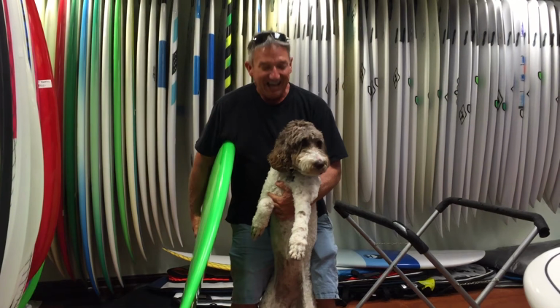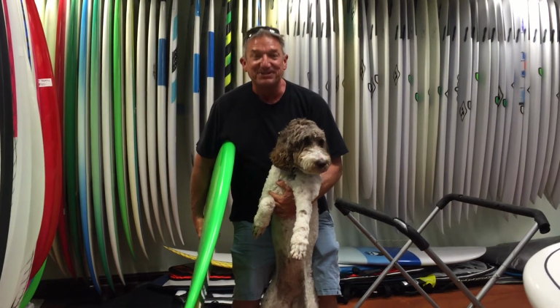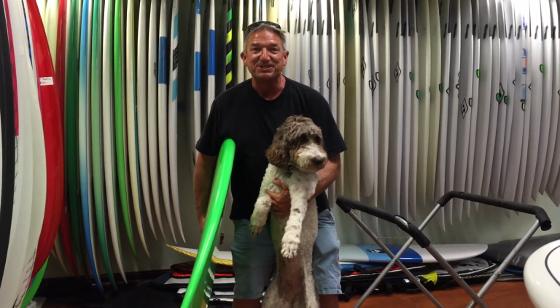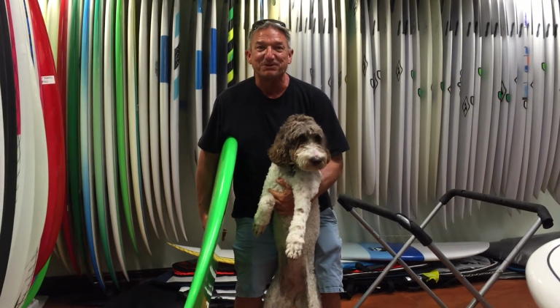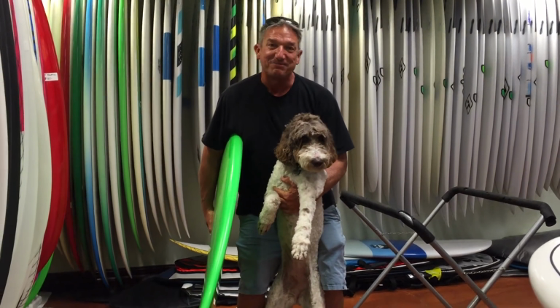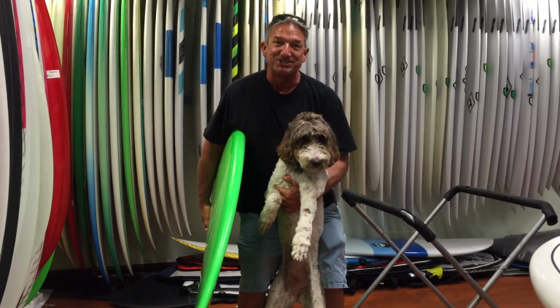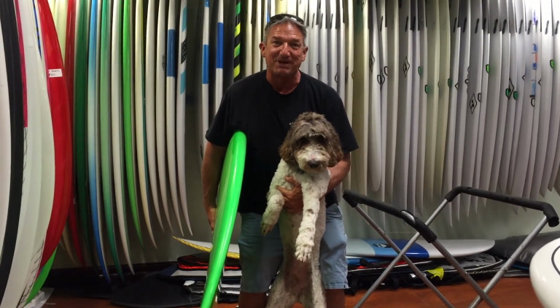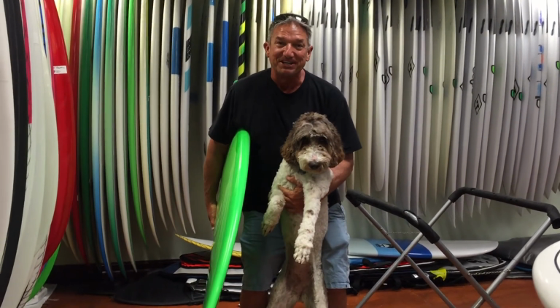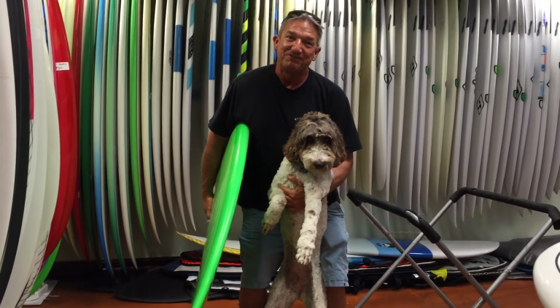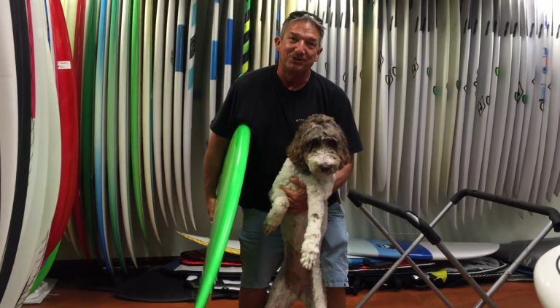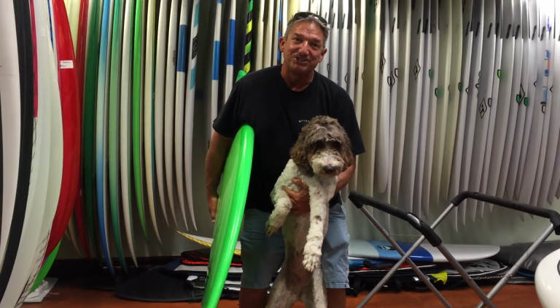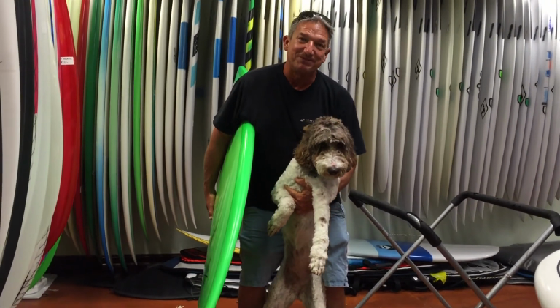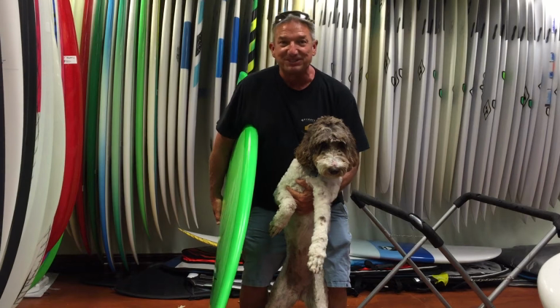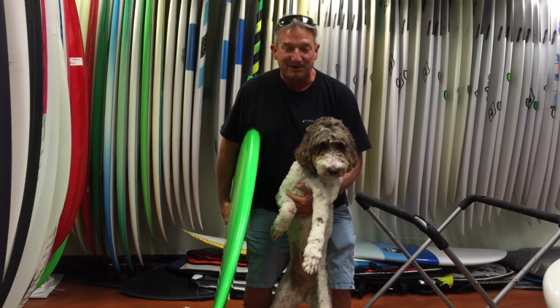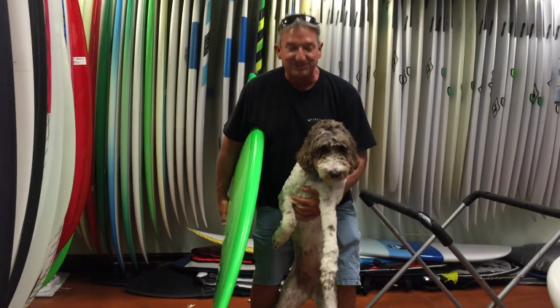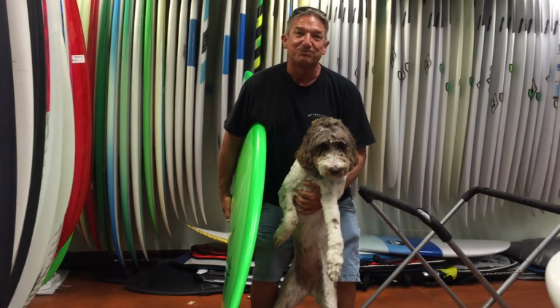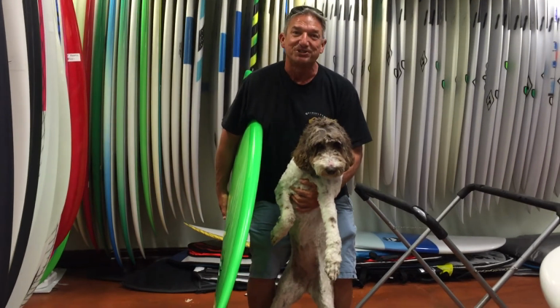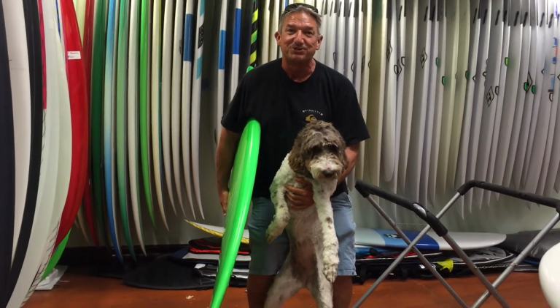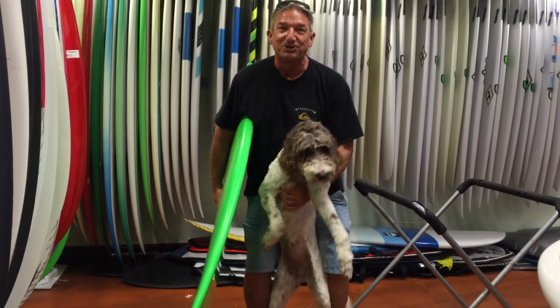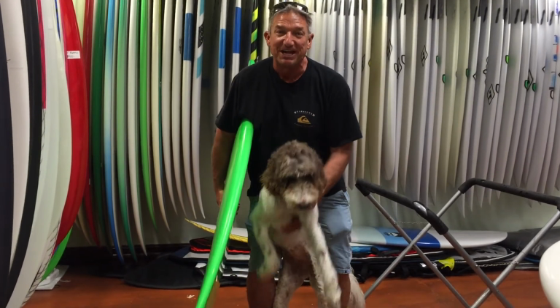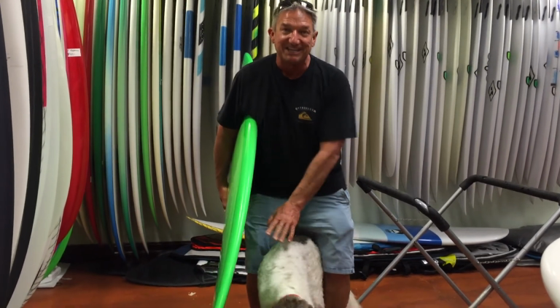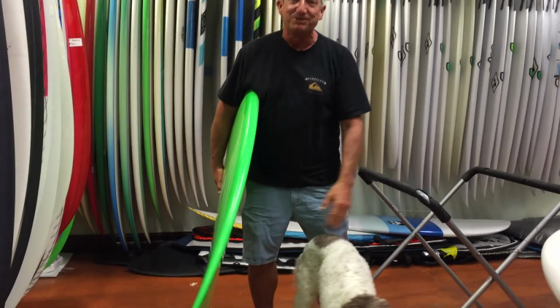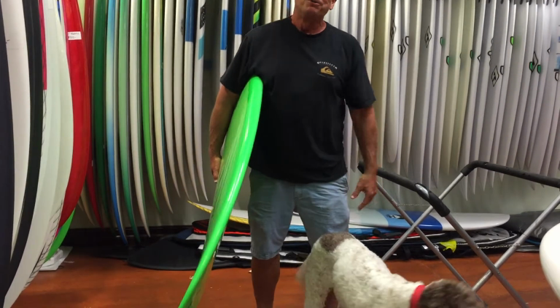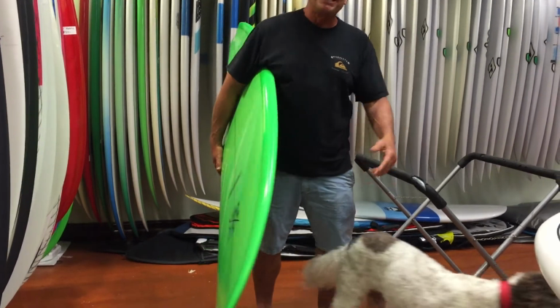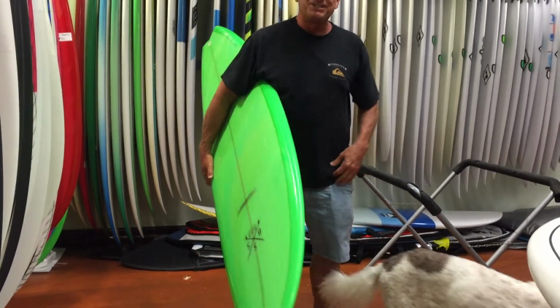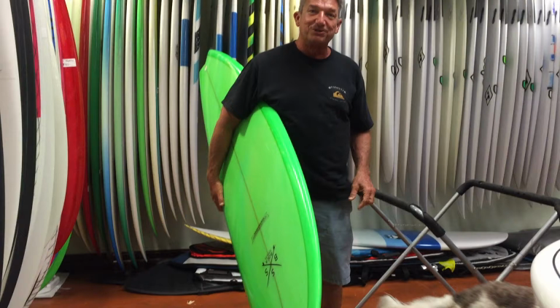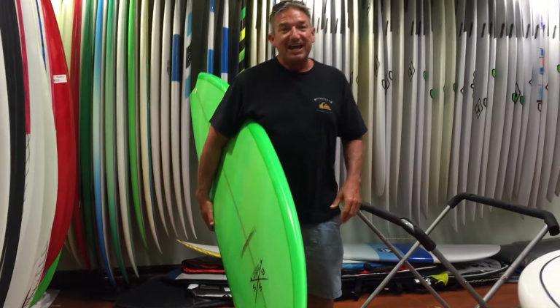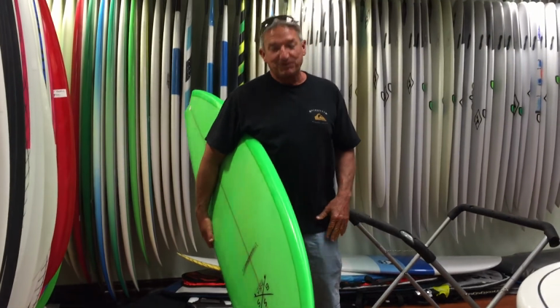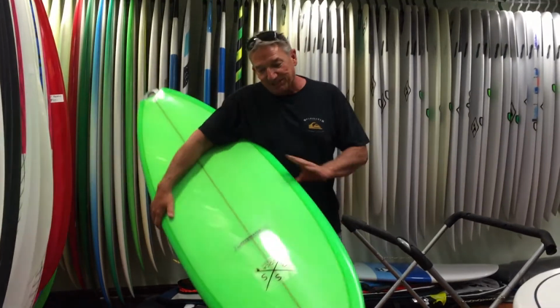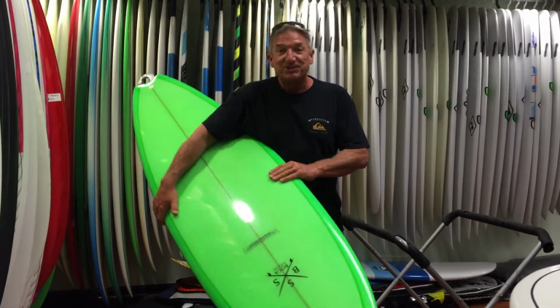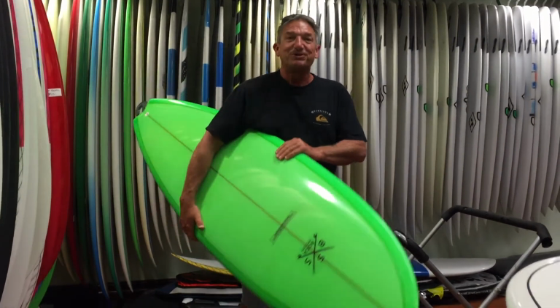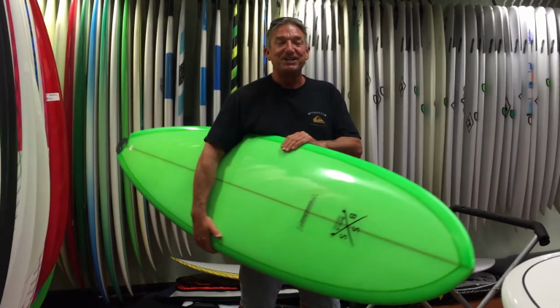Hi, how you doing? This is Boka Bob and my trusty dog Maui. If you're a local at the shop you definitely know Maui — she's the one that greets you at the door every time. Glad to see you. We're glad to see you too and we want to tell you about this board right here.